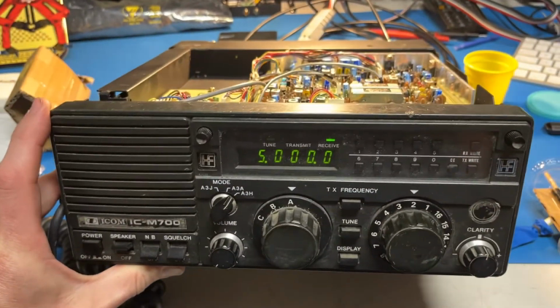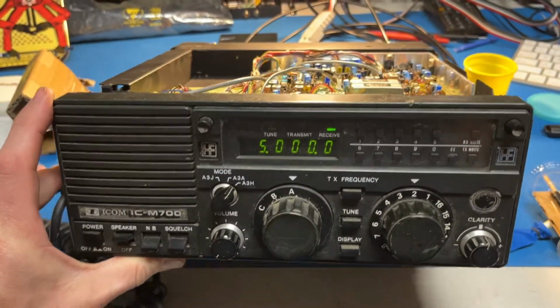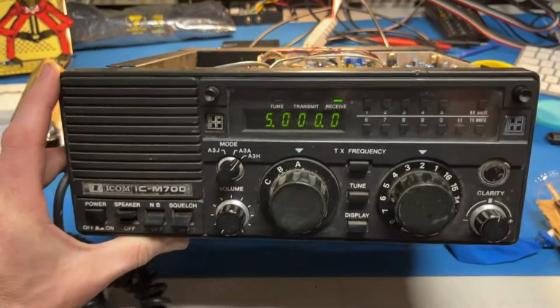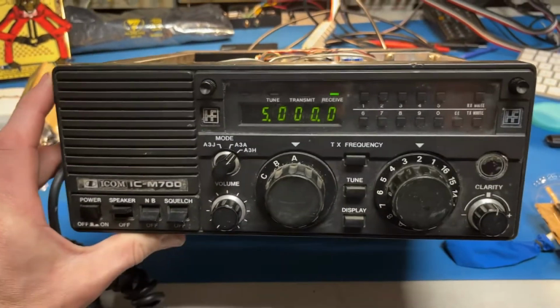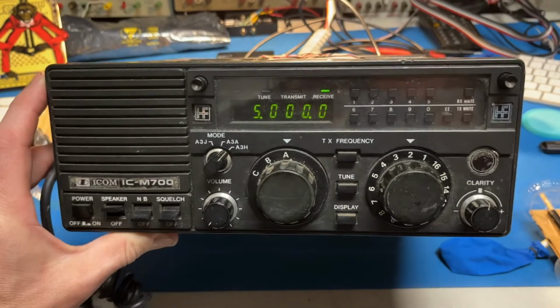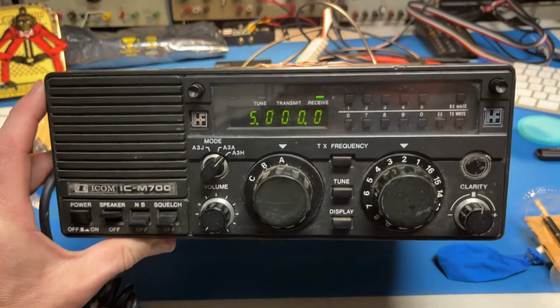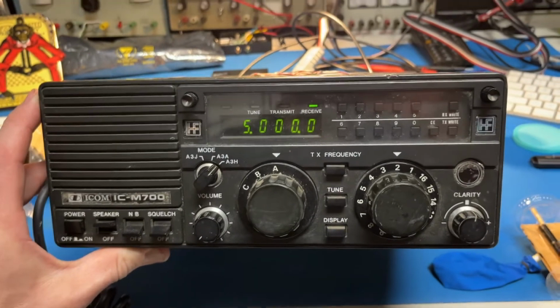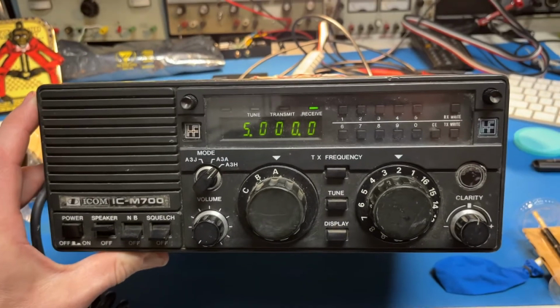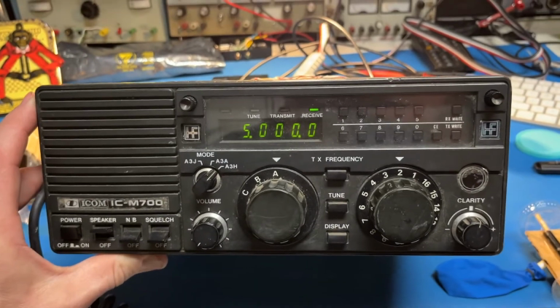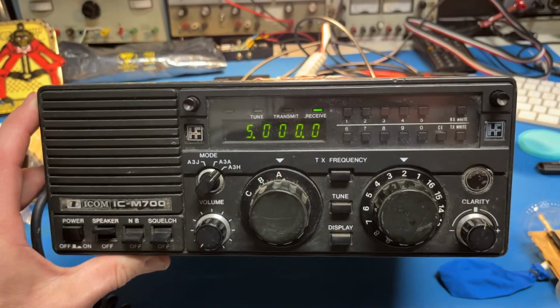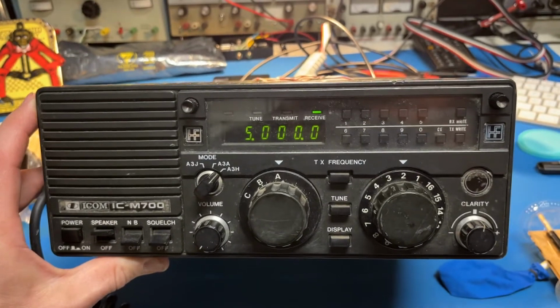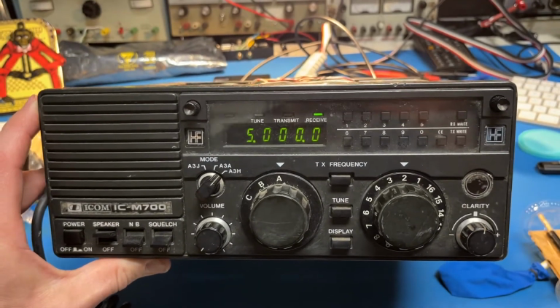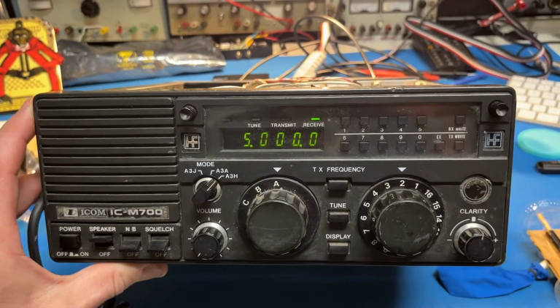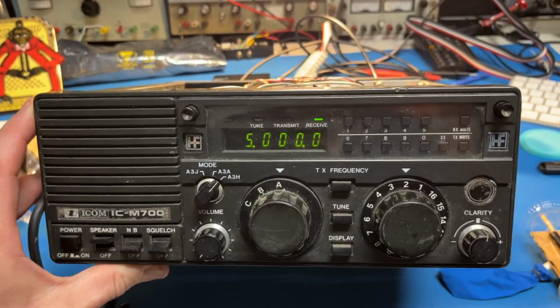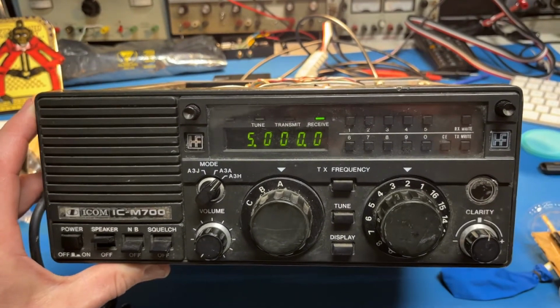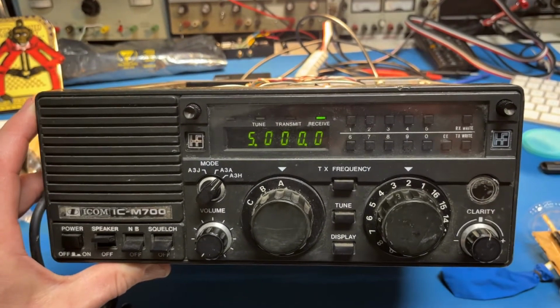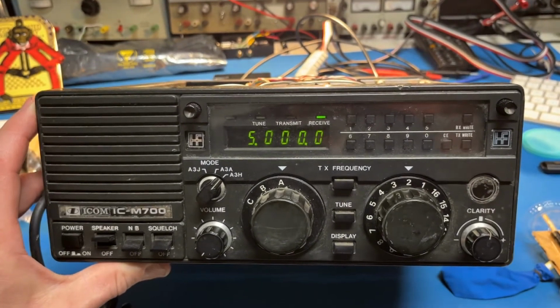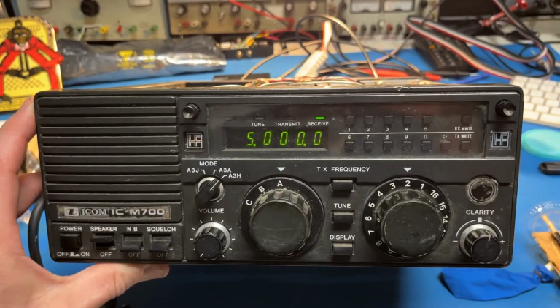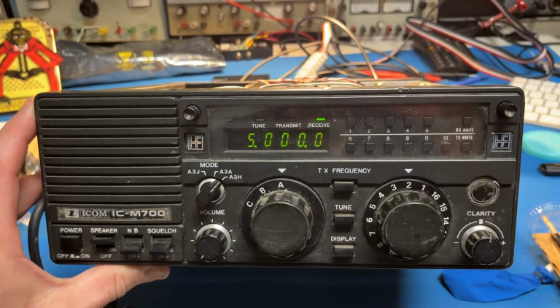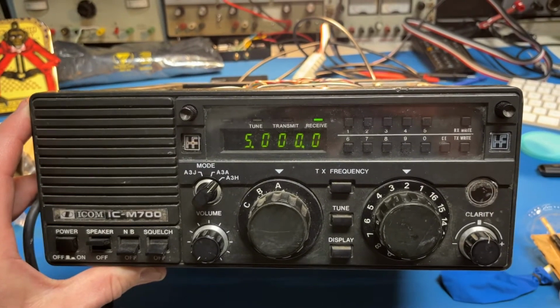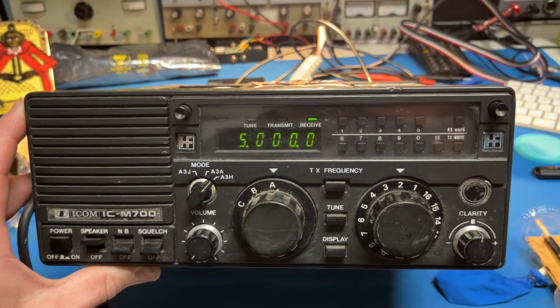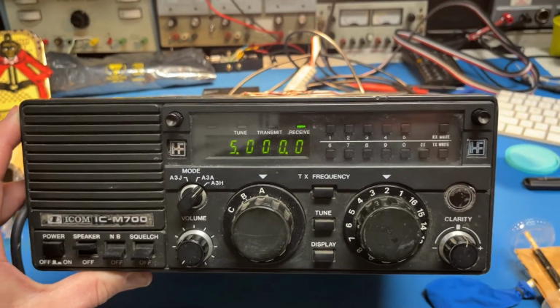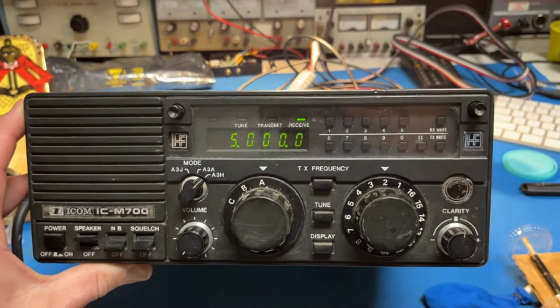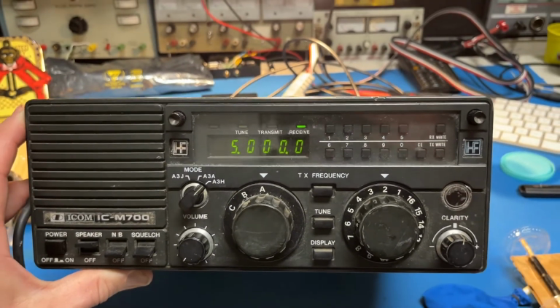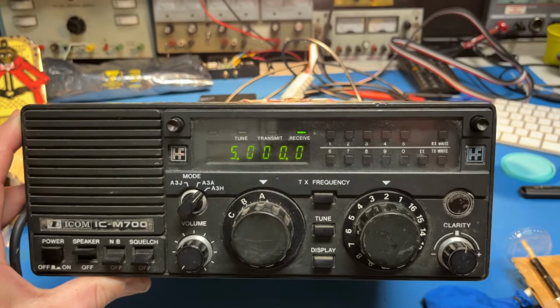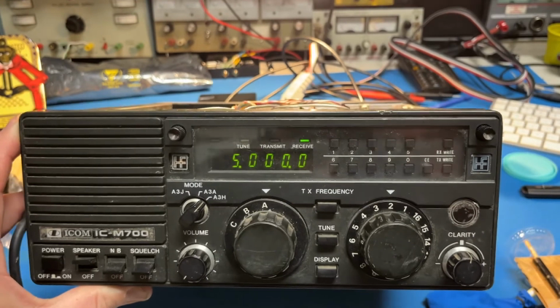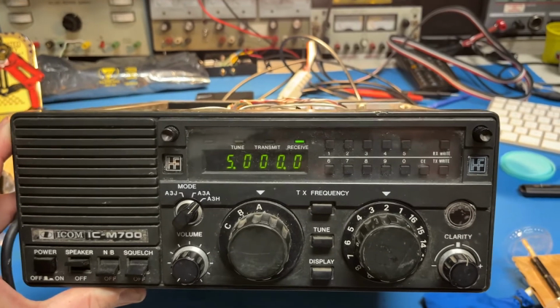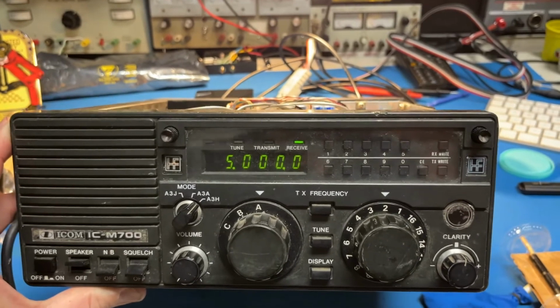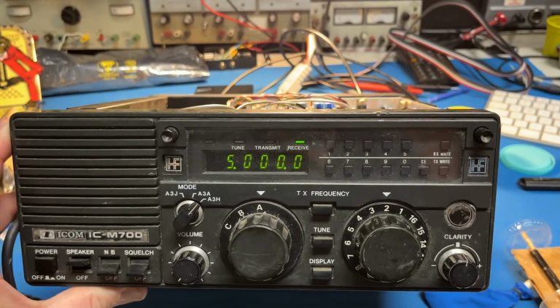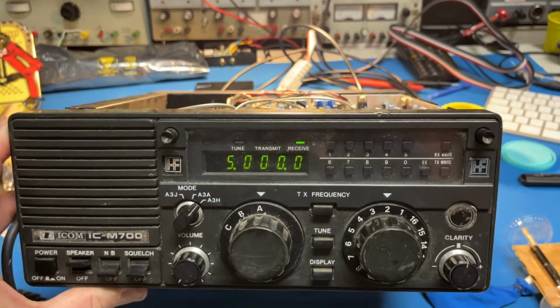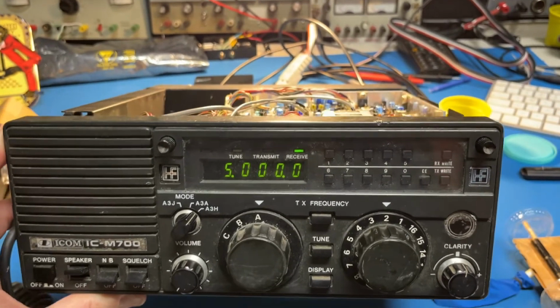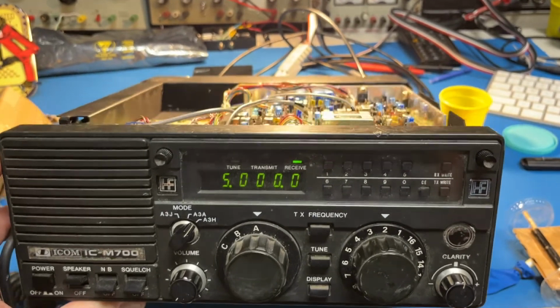Mine's got lots of problems: no output power, weak receive, and no reception at all in the sideband. So I've got some work to do here.